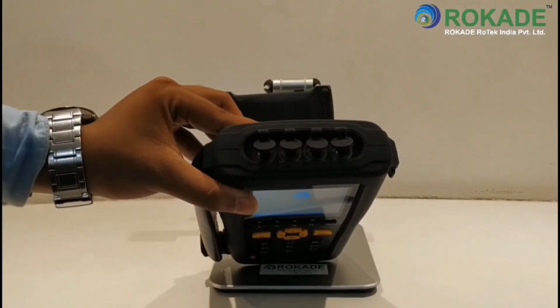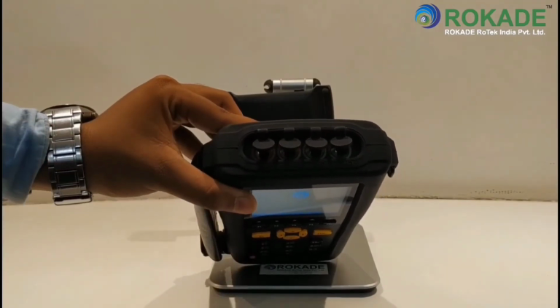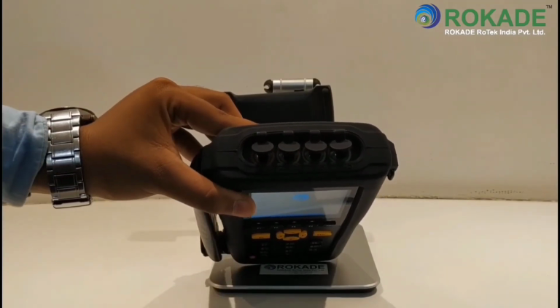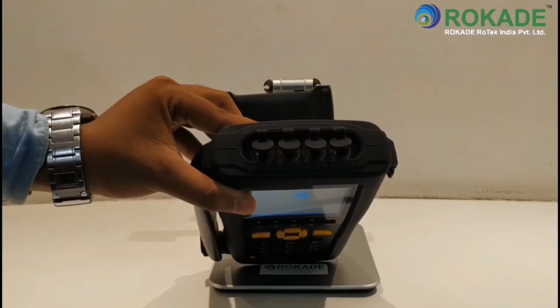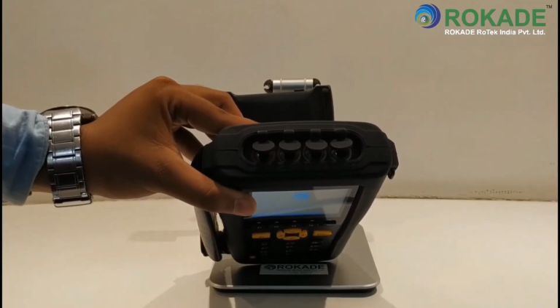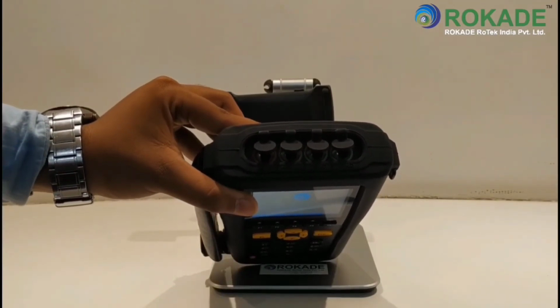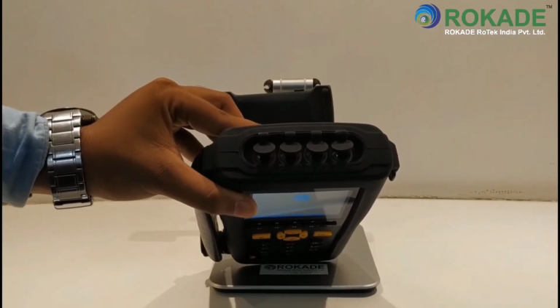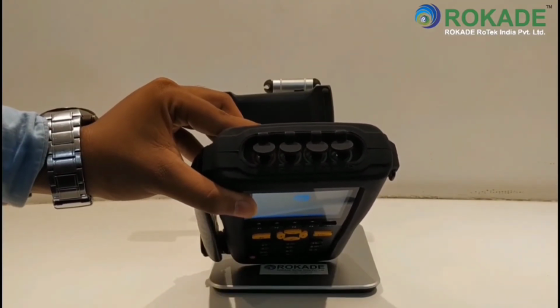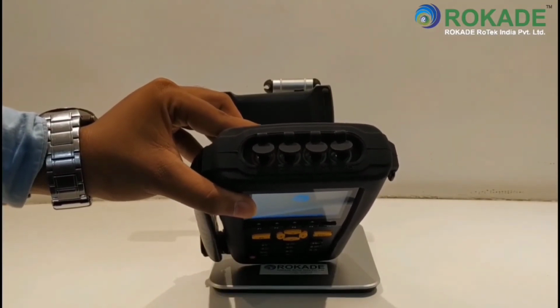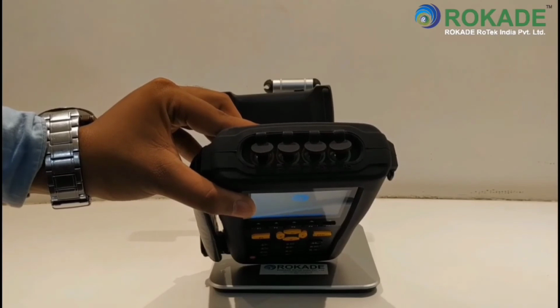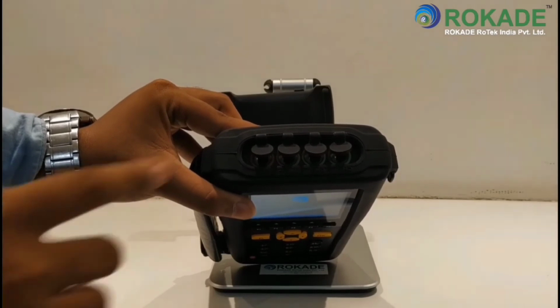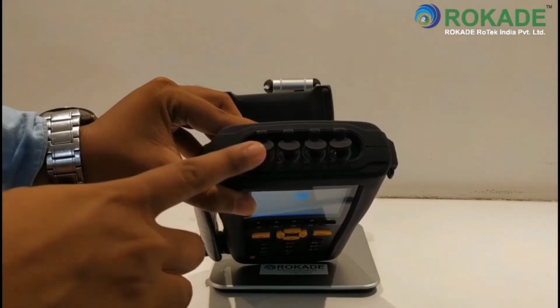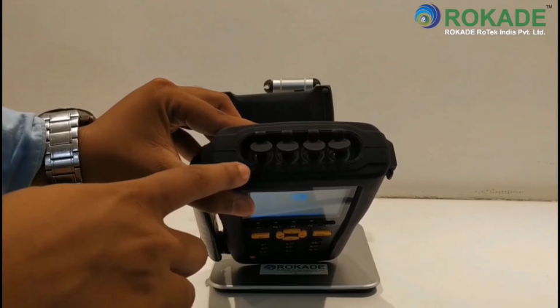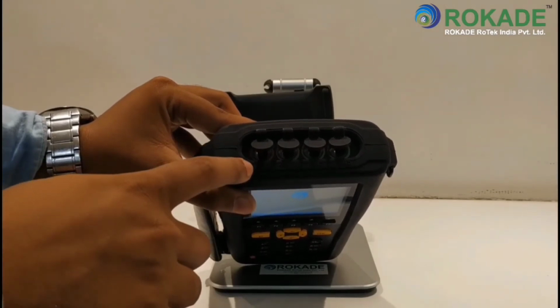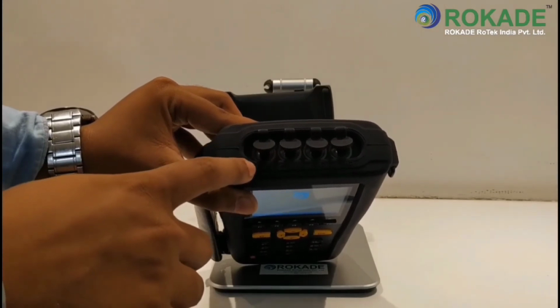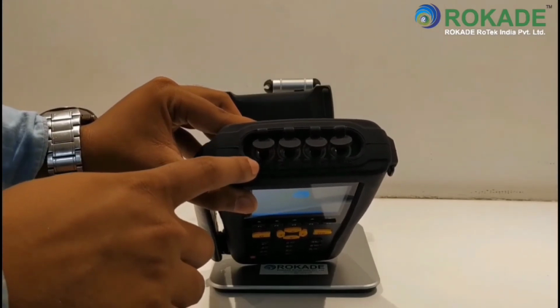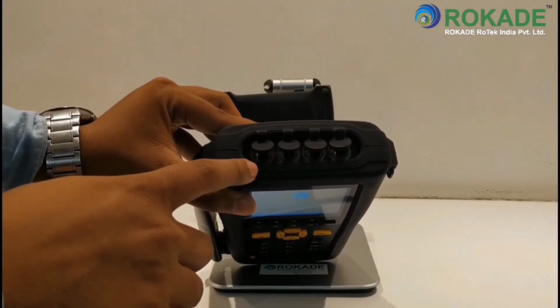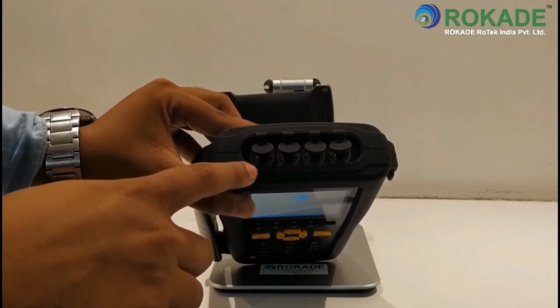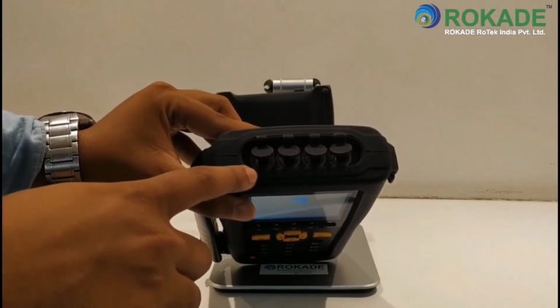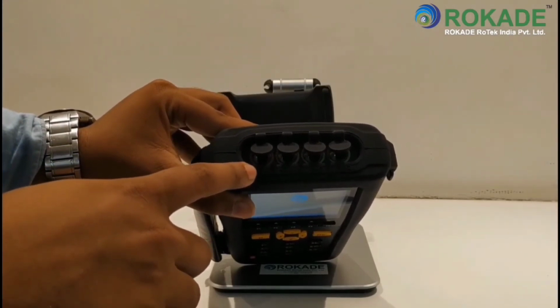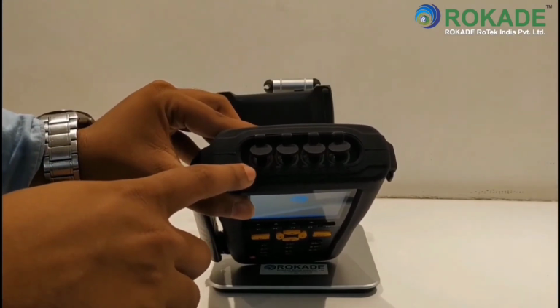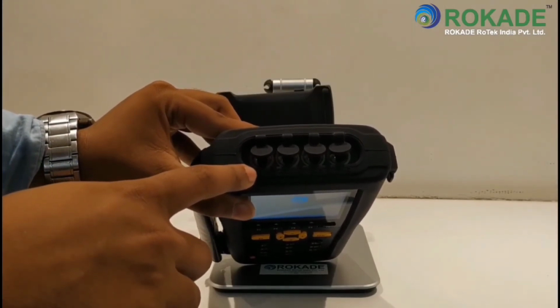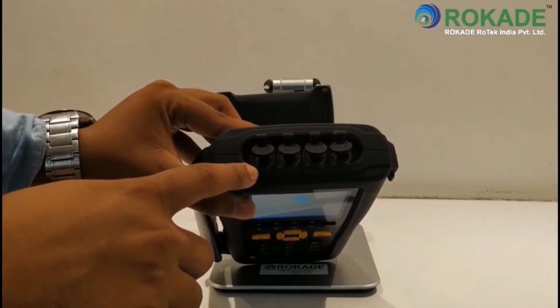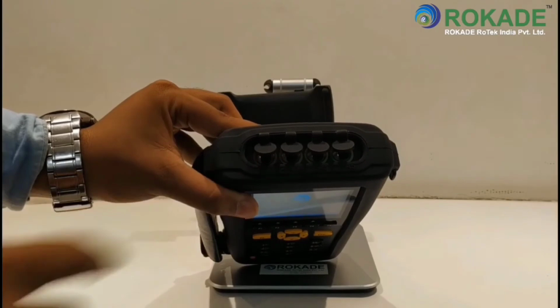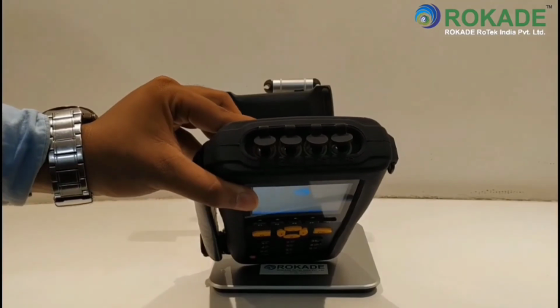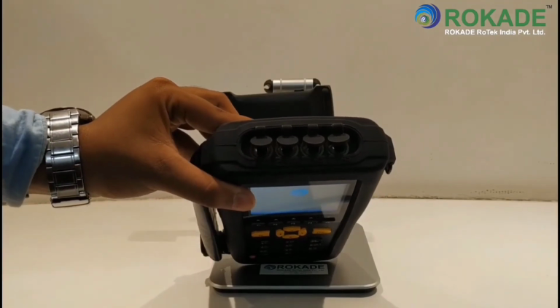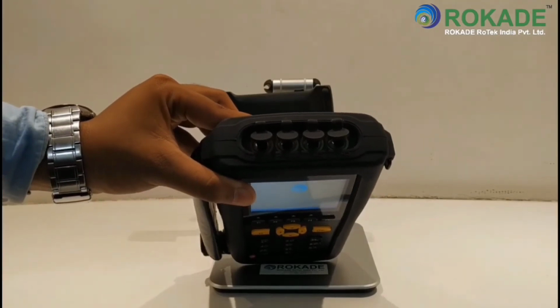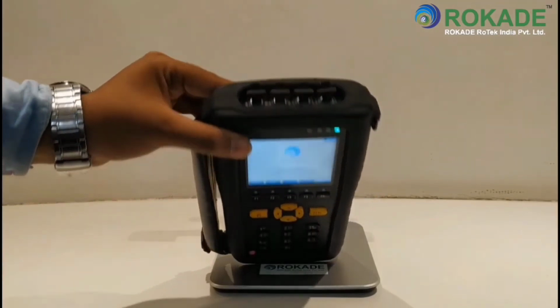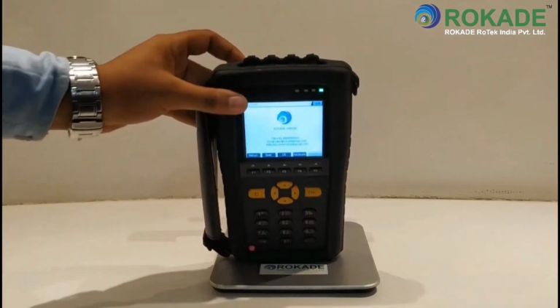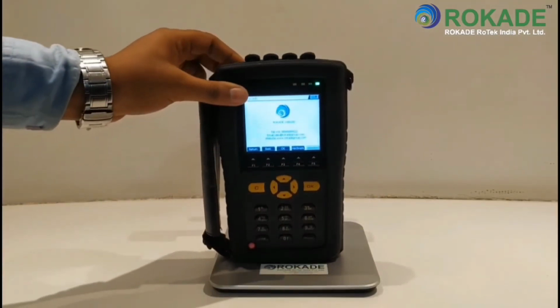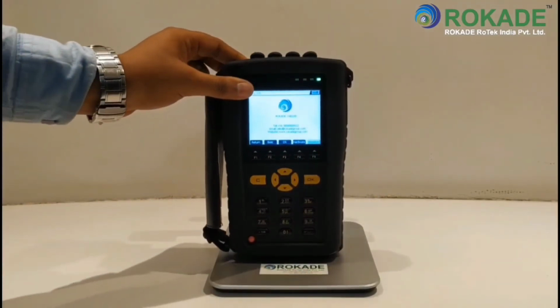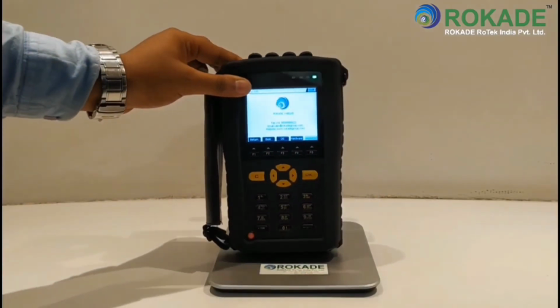Also, this yellow port is used for charging the instrument. The fourth red color port is used as a communication port for connecting and transferring data from the instrument to the PC software, or vice versa.